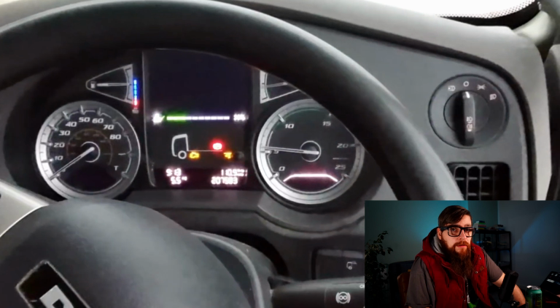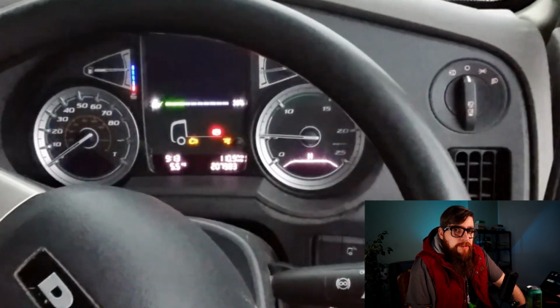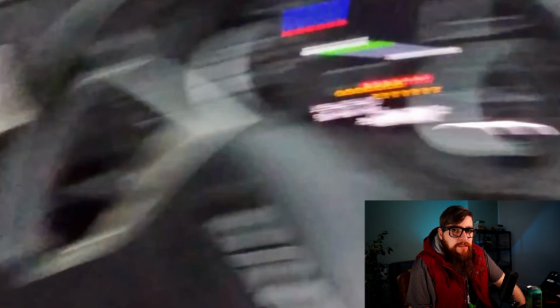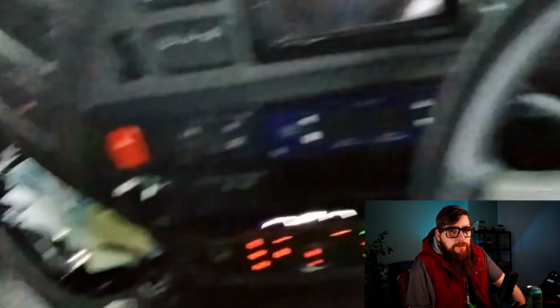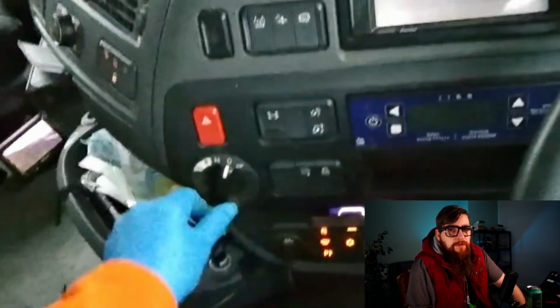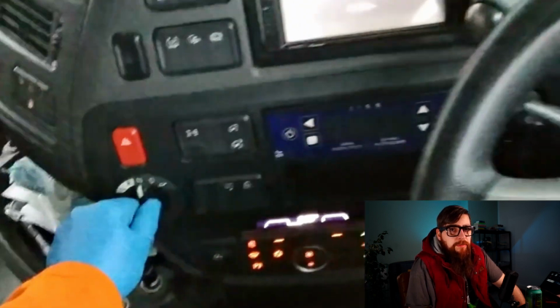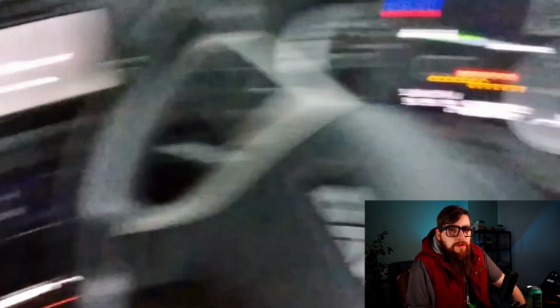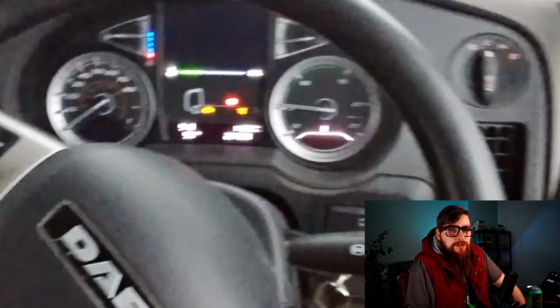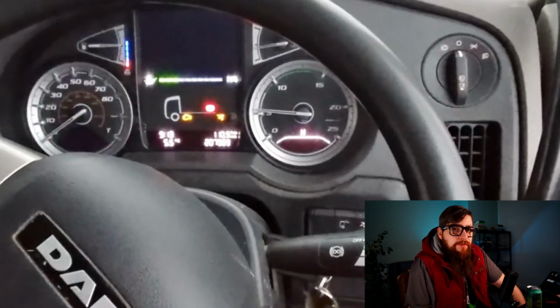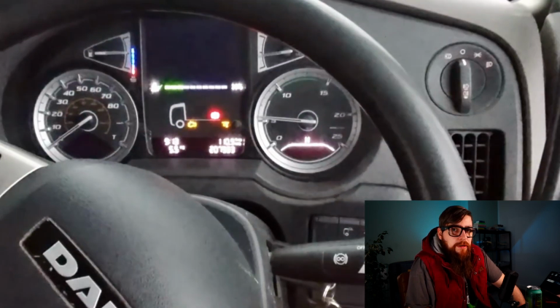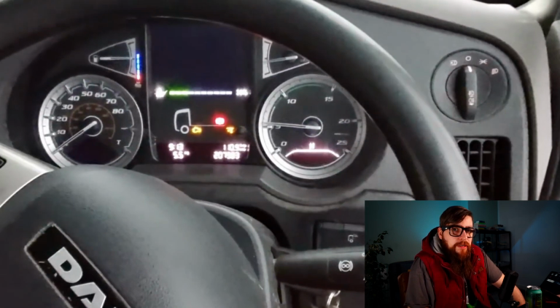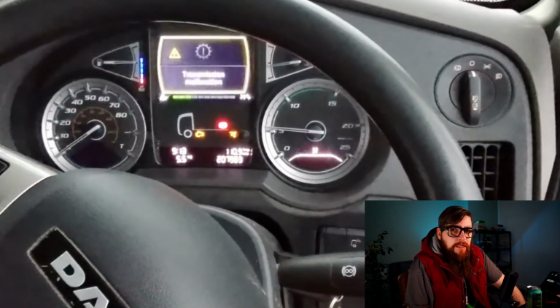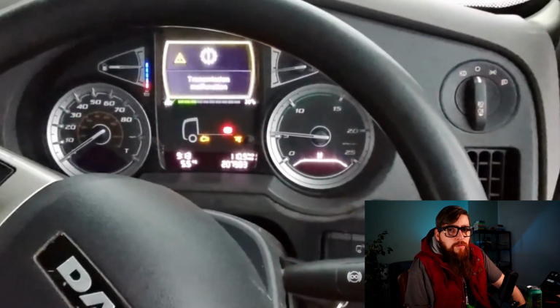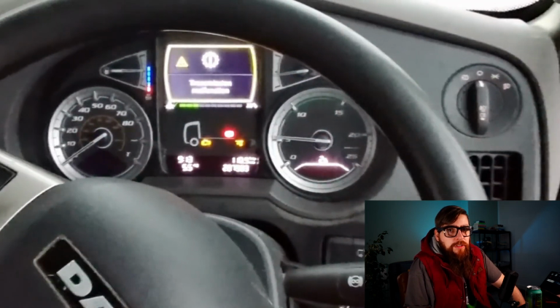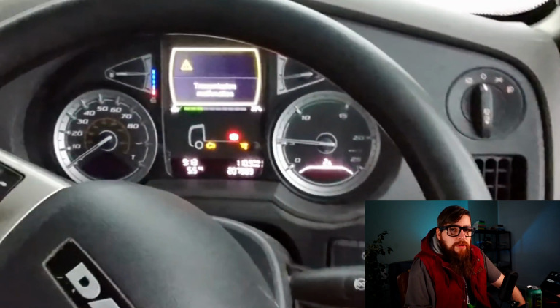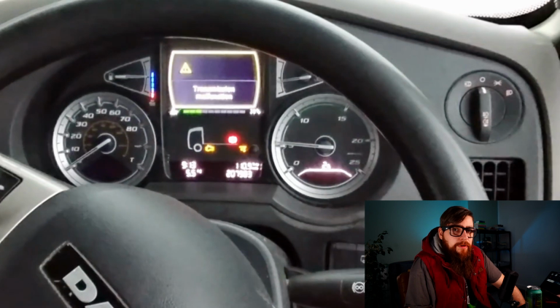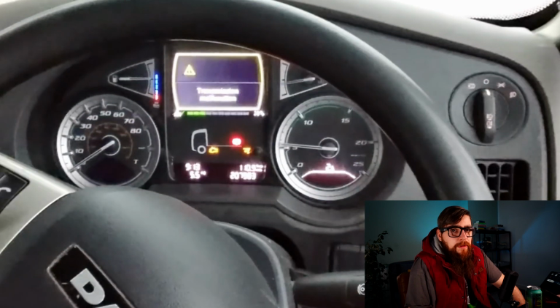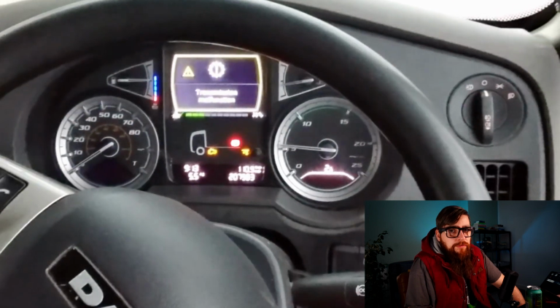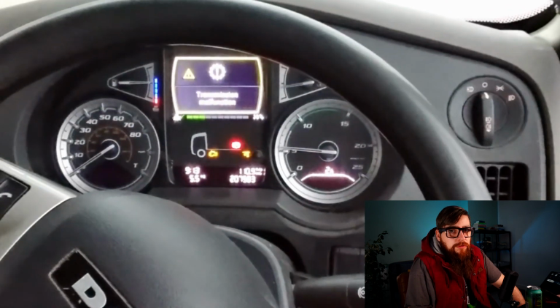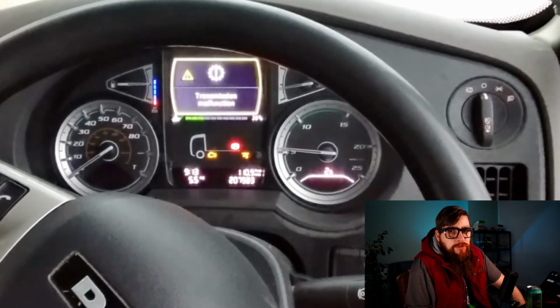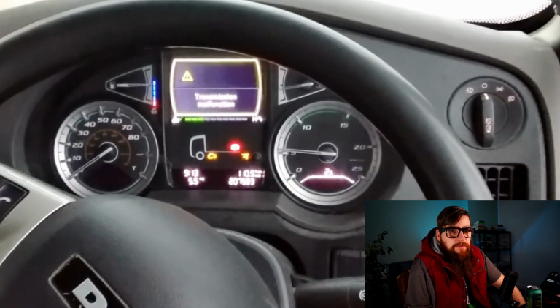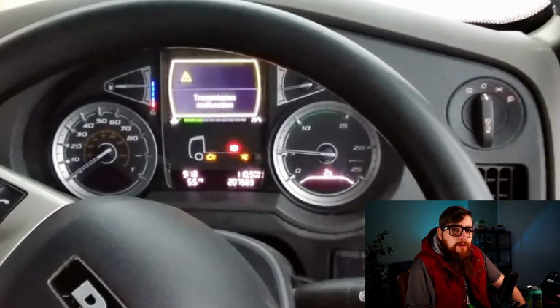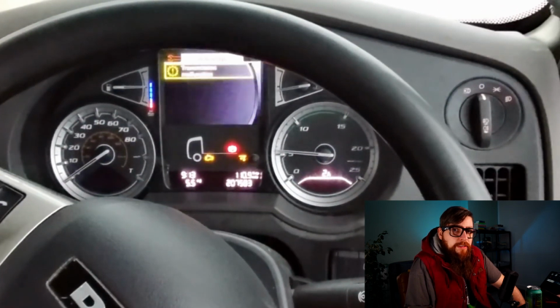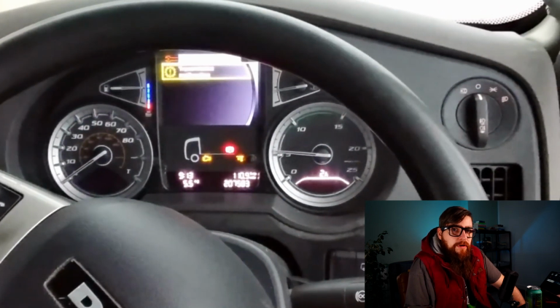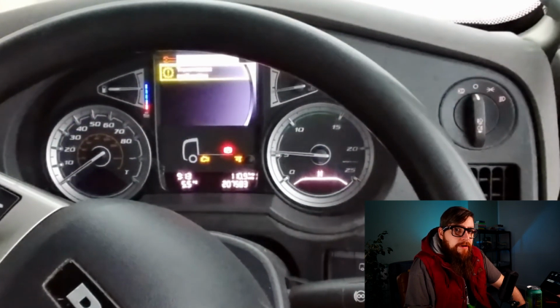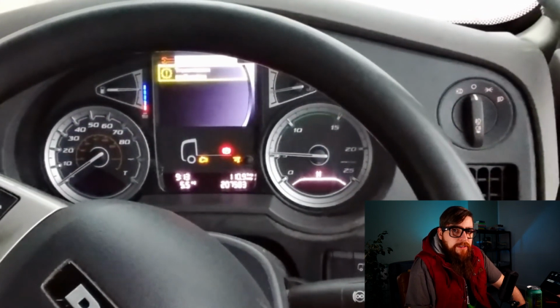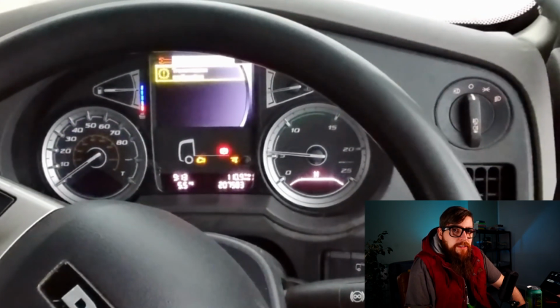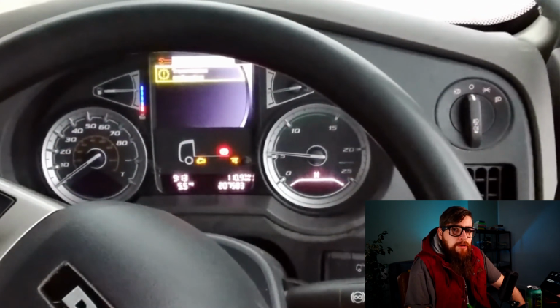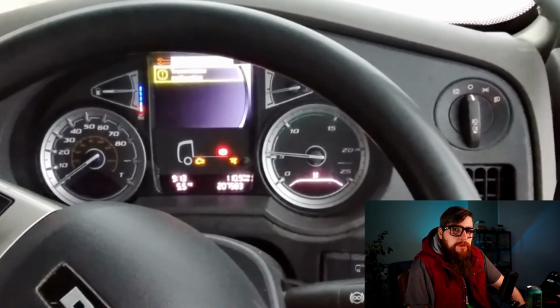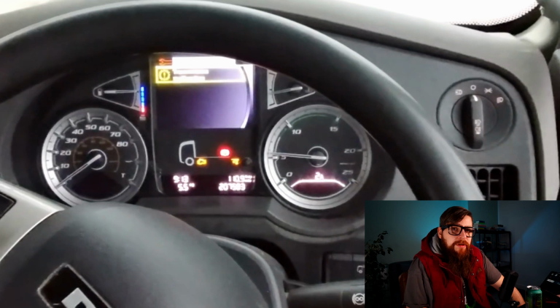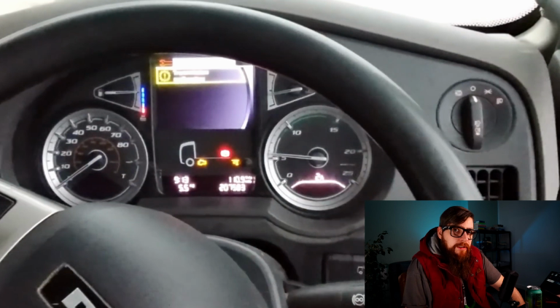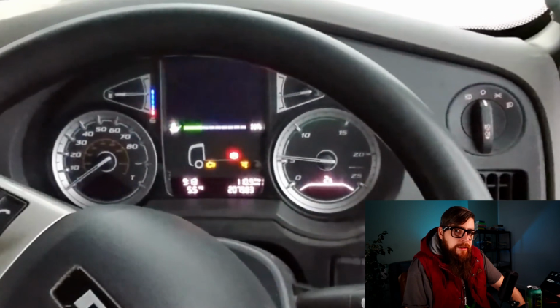With this XF coming in with the gearbox malfunction every time you select a gear, we're going to need to plug into it, read the fault codes on Traxan, and also identify any other DTCs that could possibly be related to this.